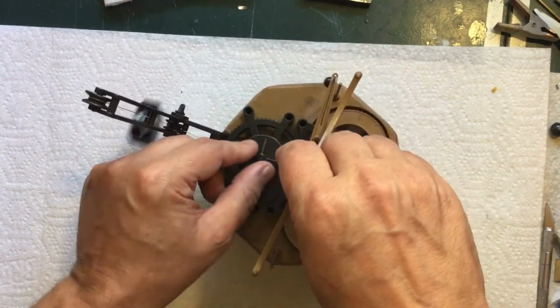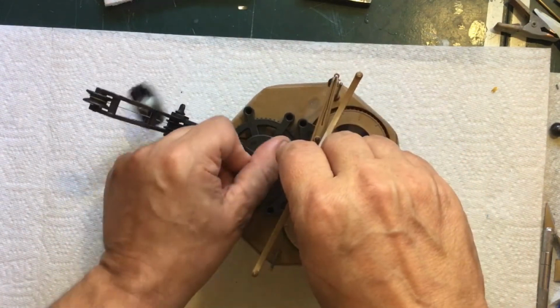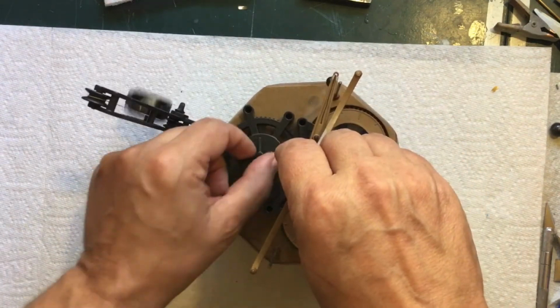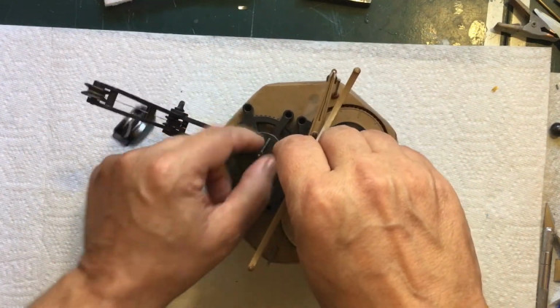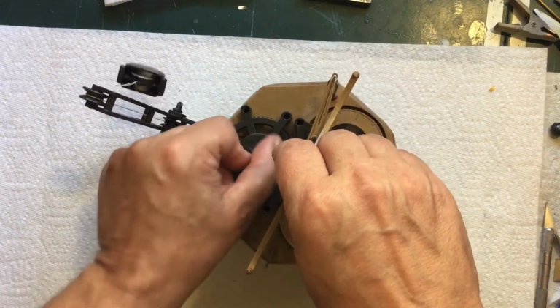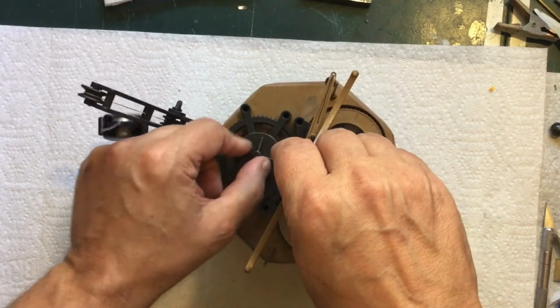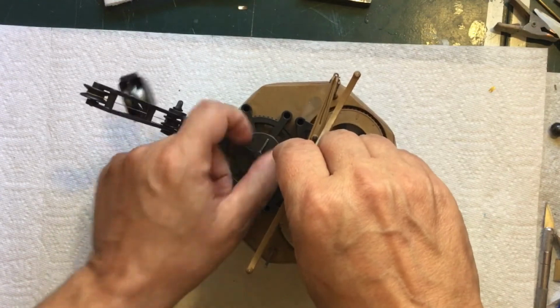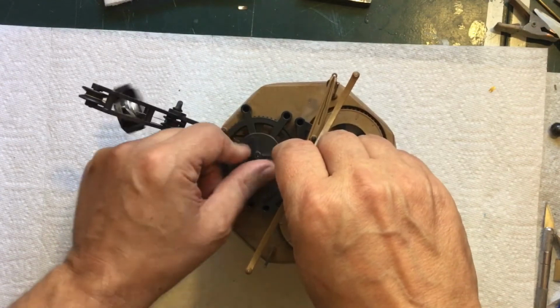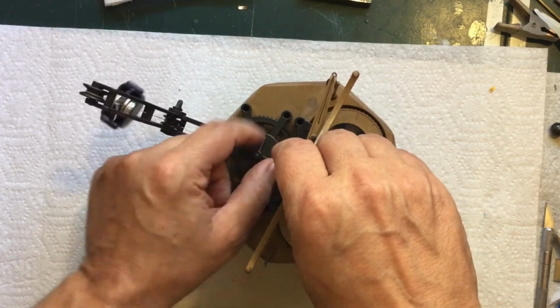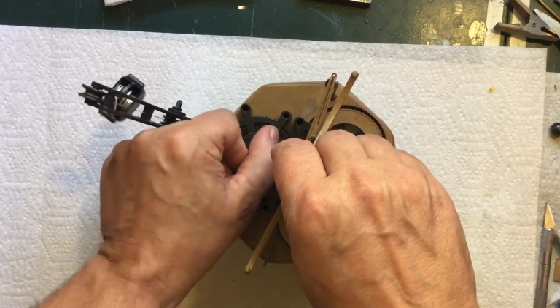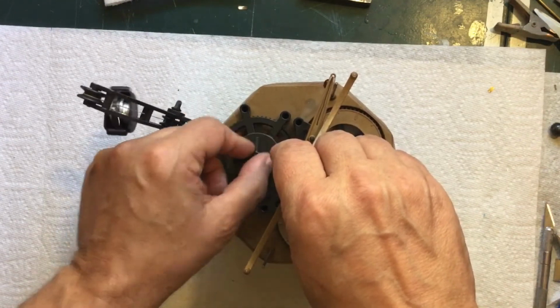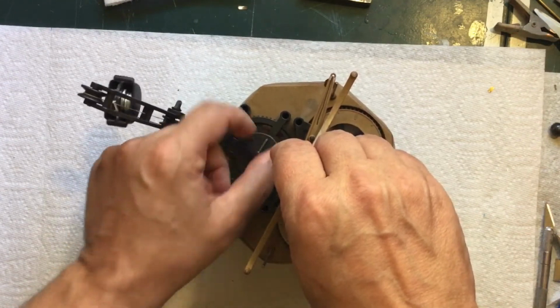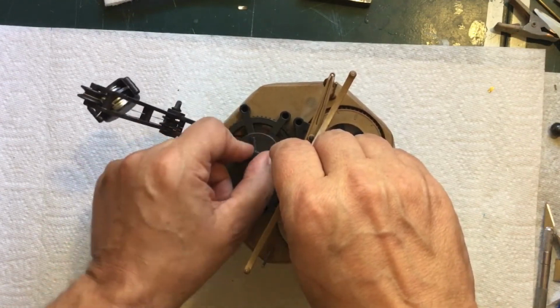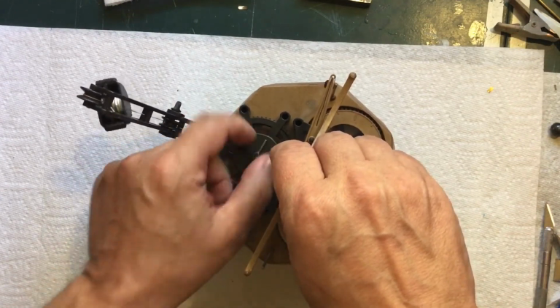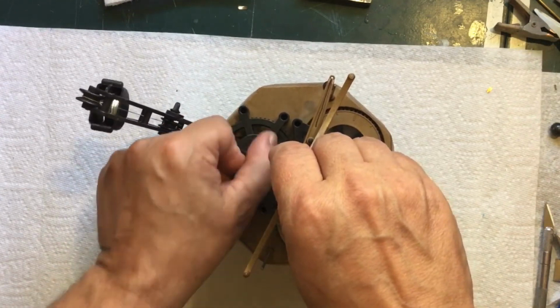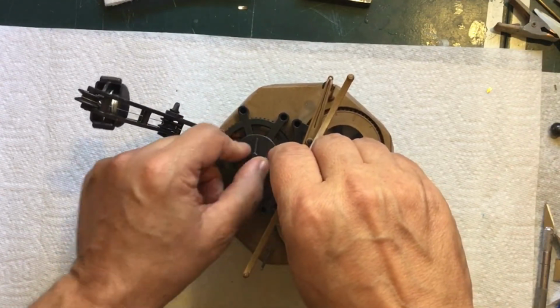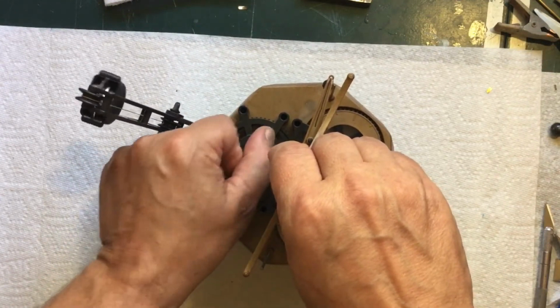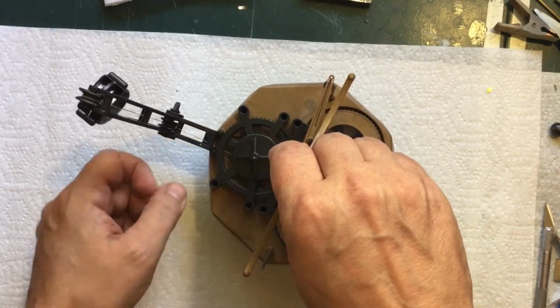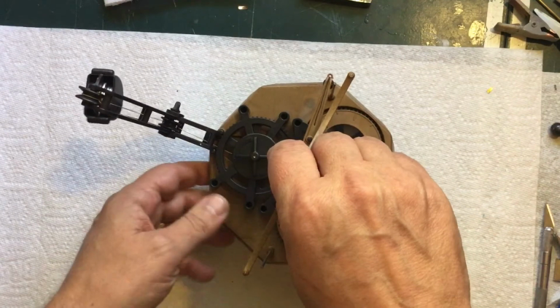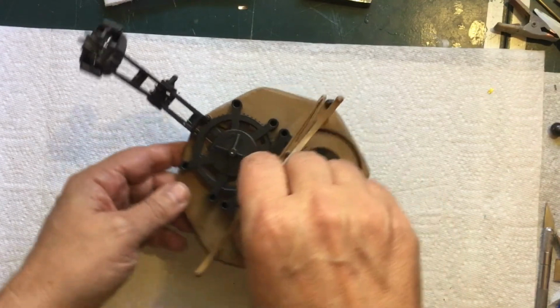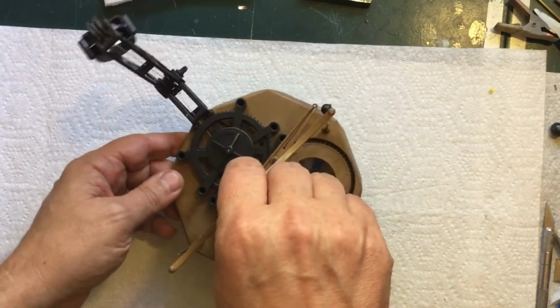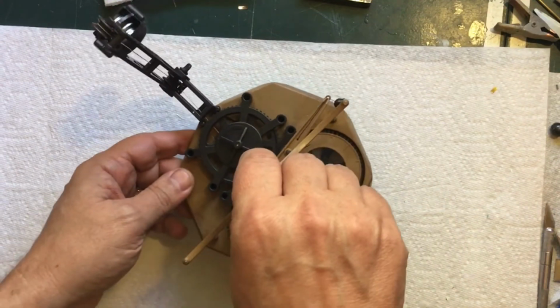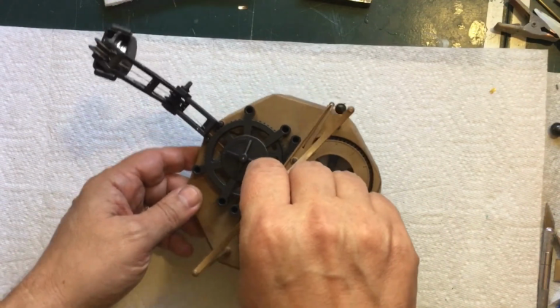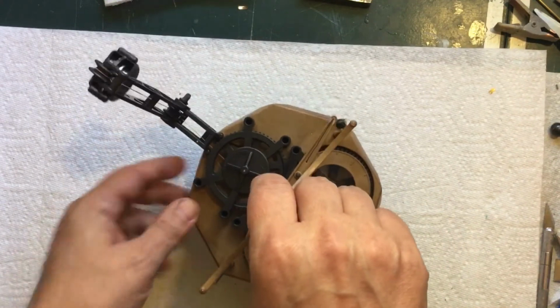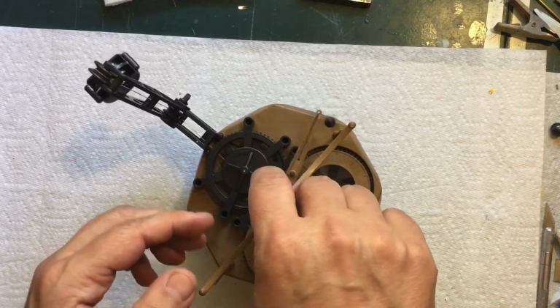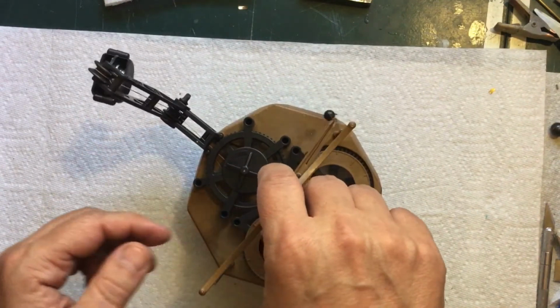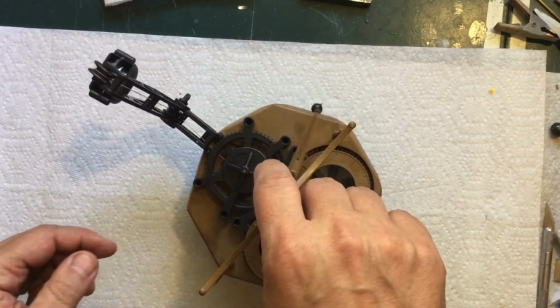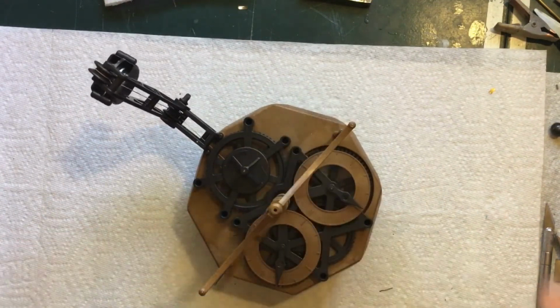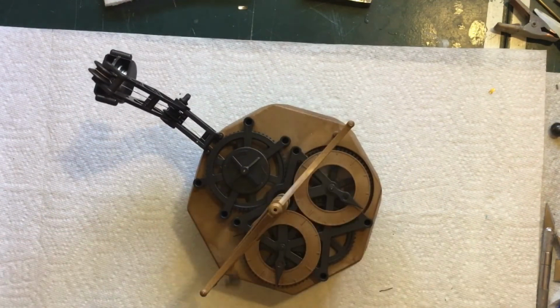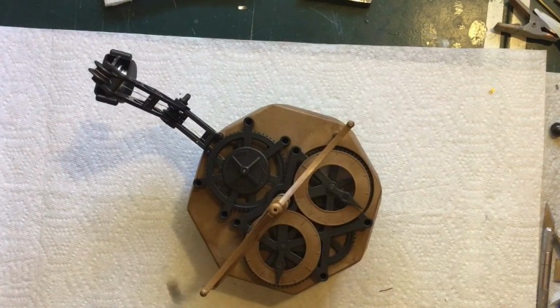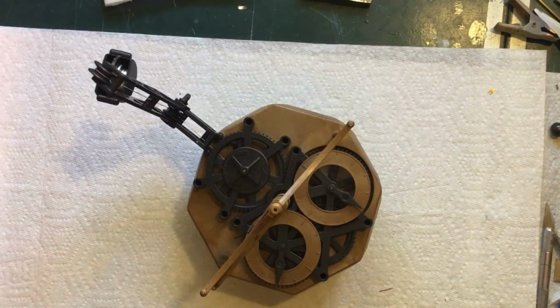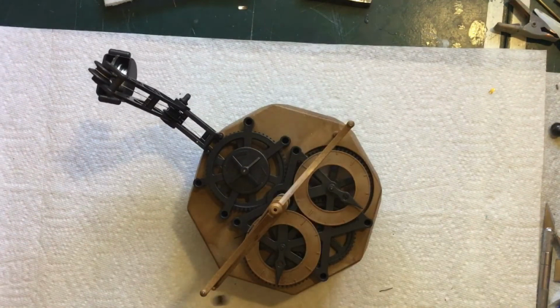As you're winding it, that lifts the weight — it lifts the basket with the weight in it — and then you let it go.